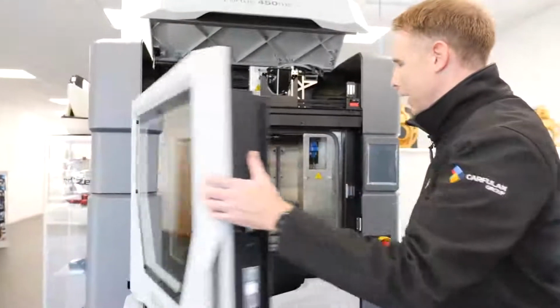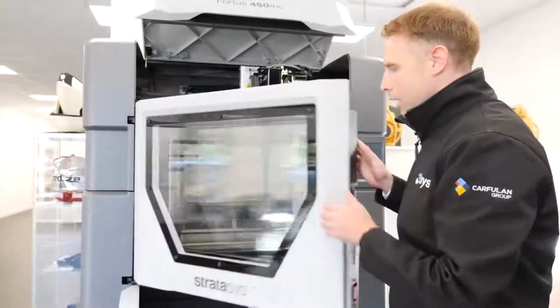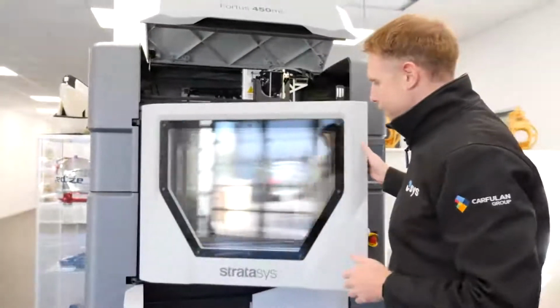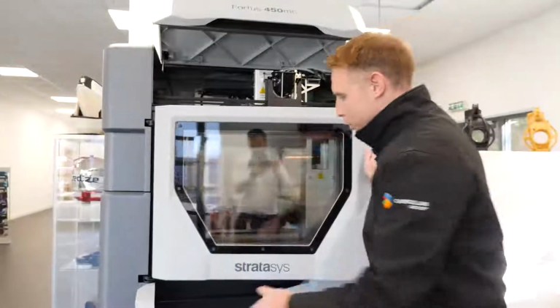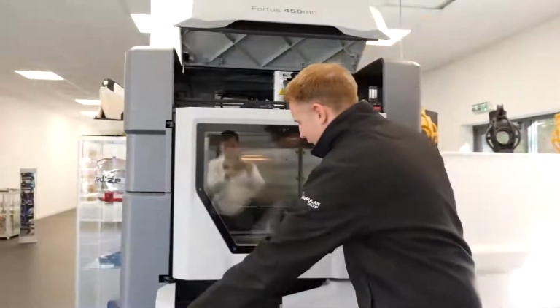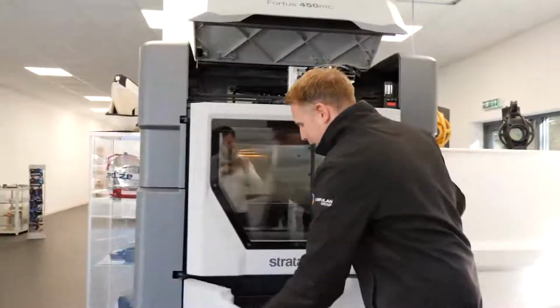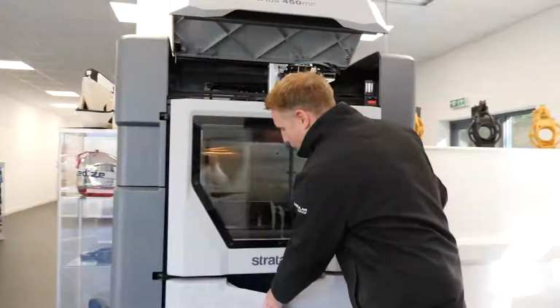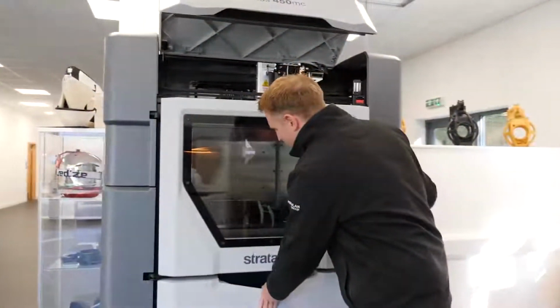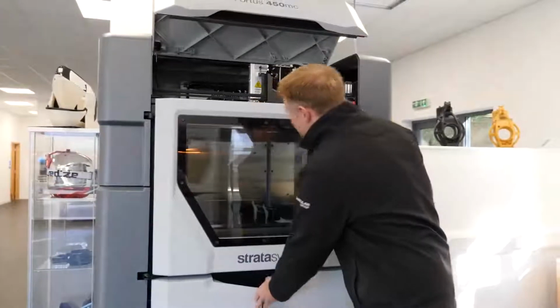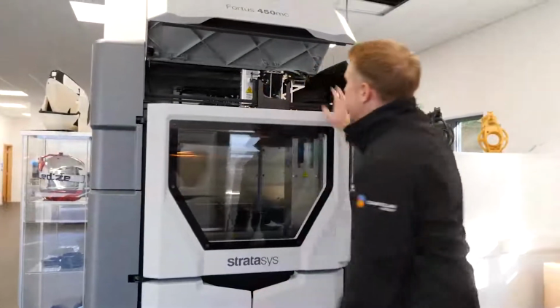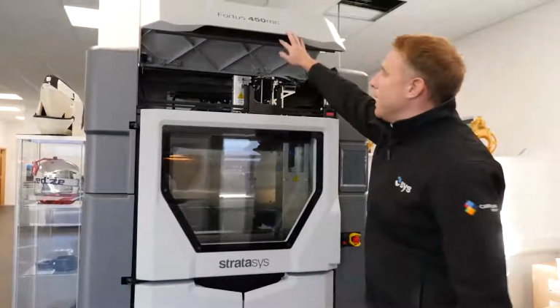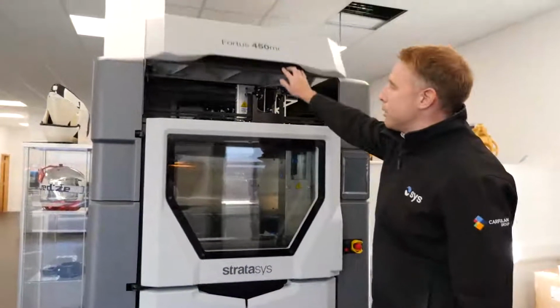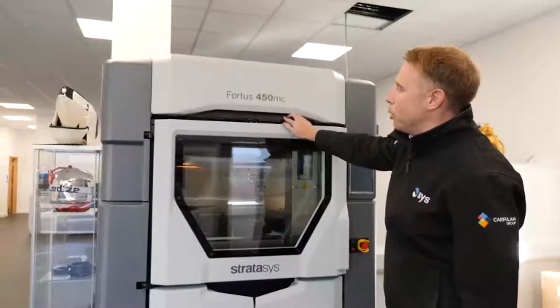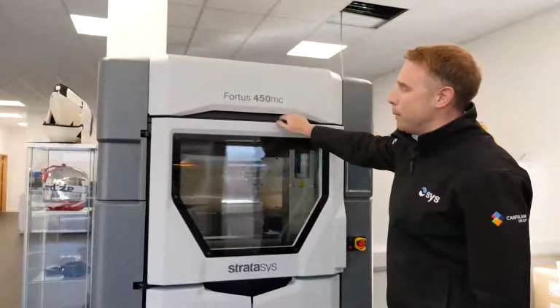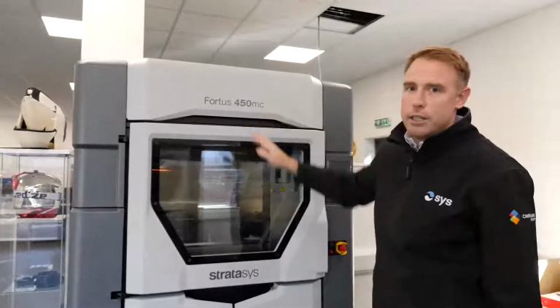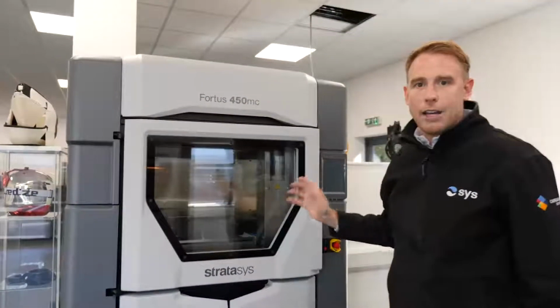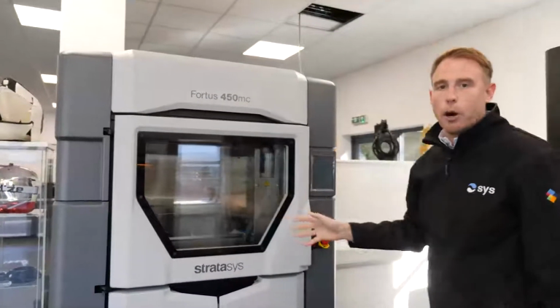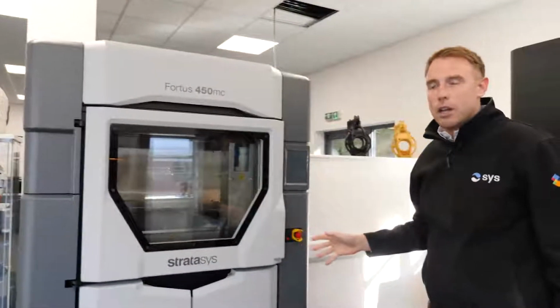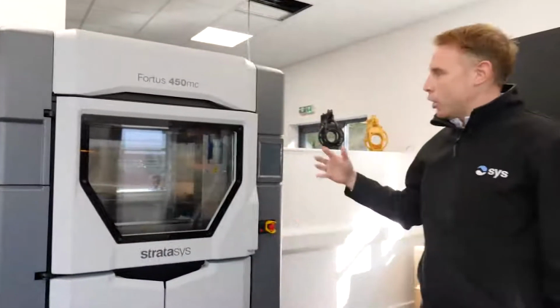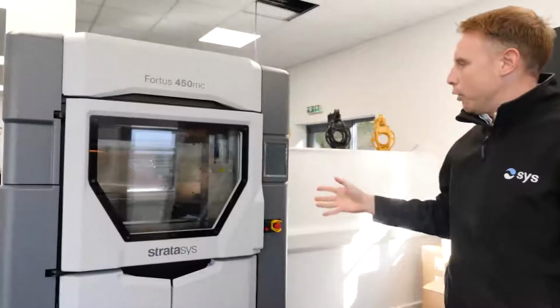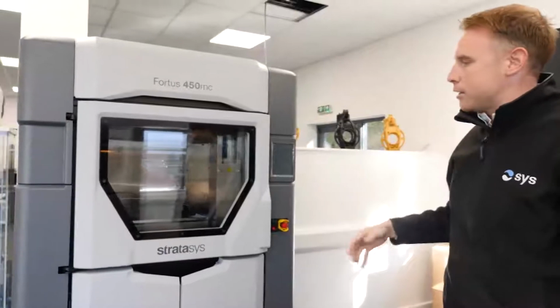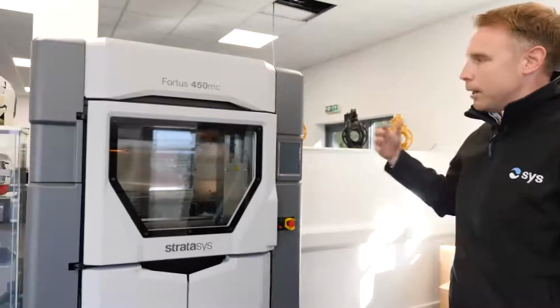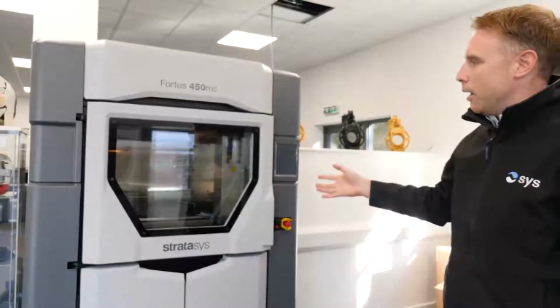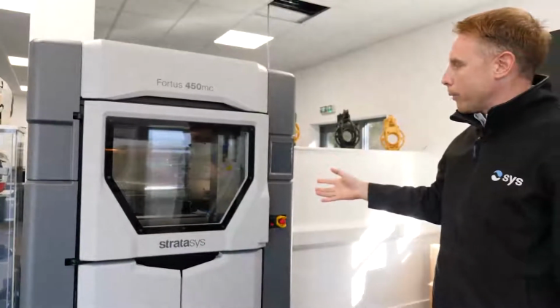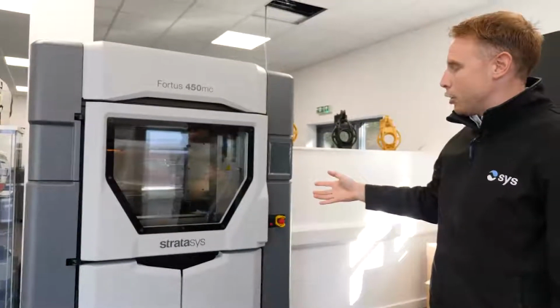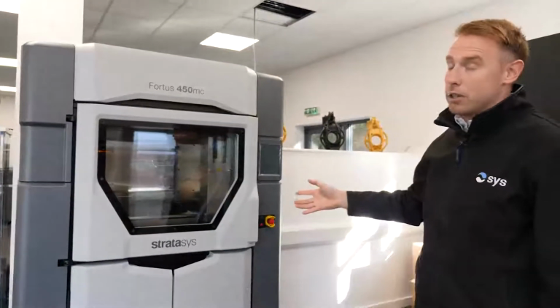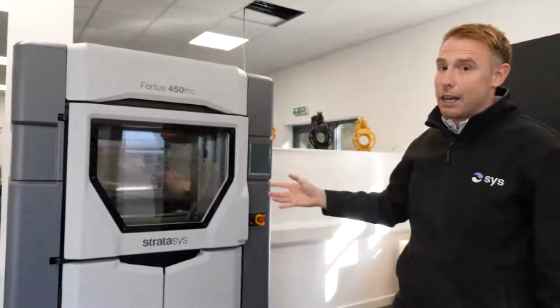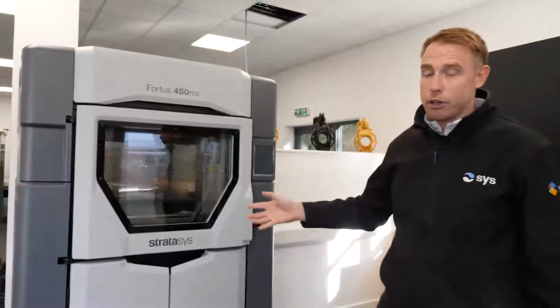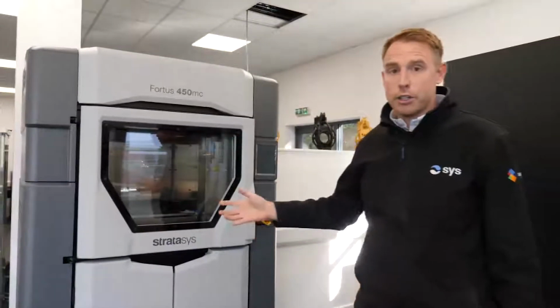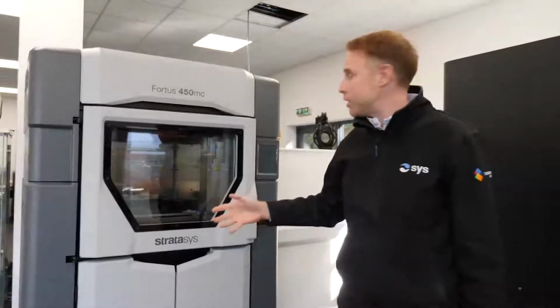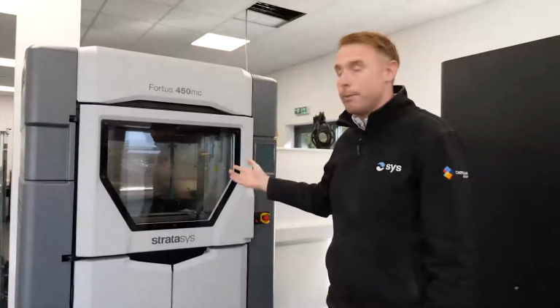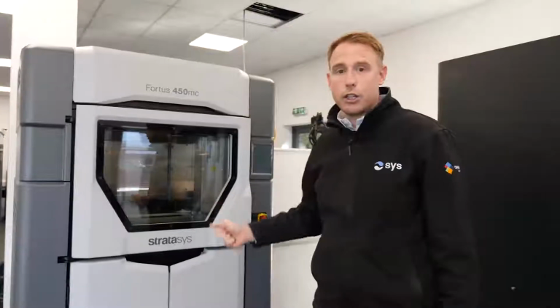Fantastic machine, ideal for prototyping, but predominantly nowadays I'm seeing more and more people using this for end use parts, shop floor aids, and actual parts that they can sell on to their customers in certain instances when they've been finished up.